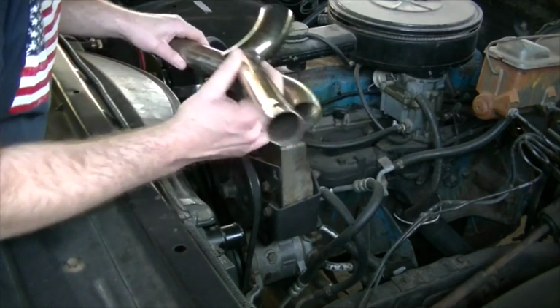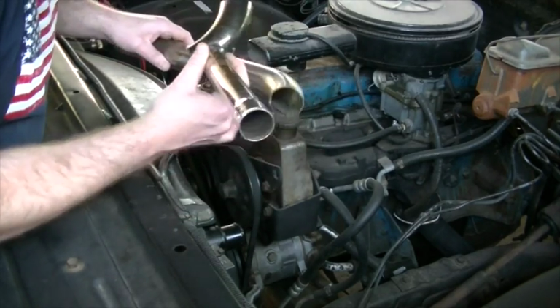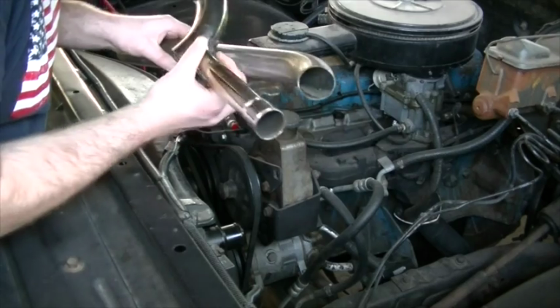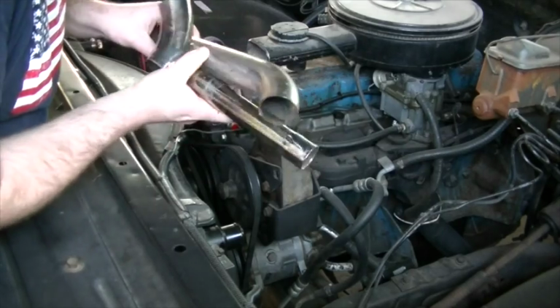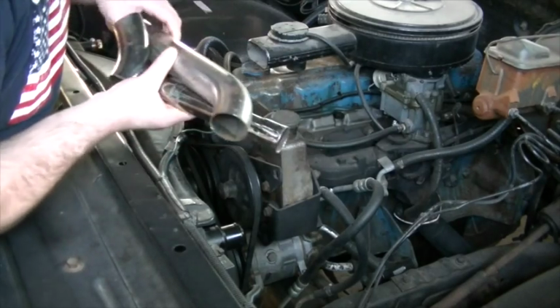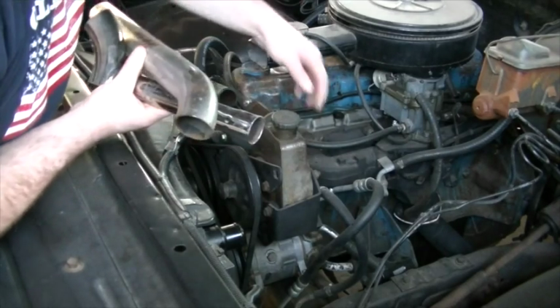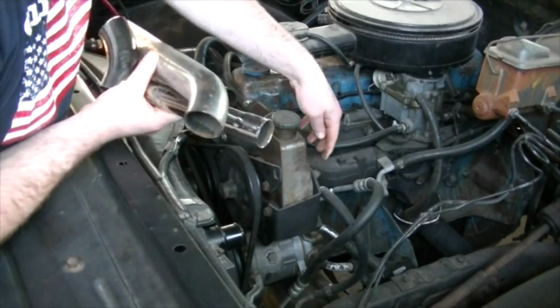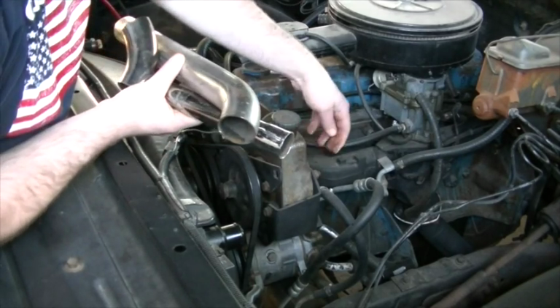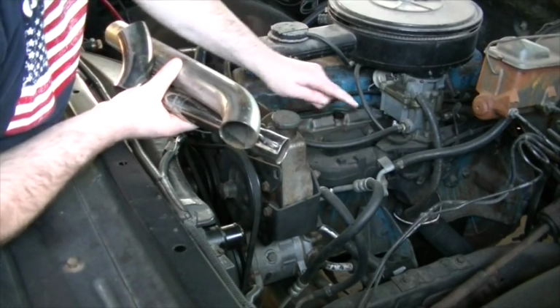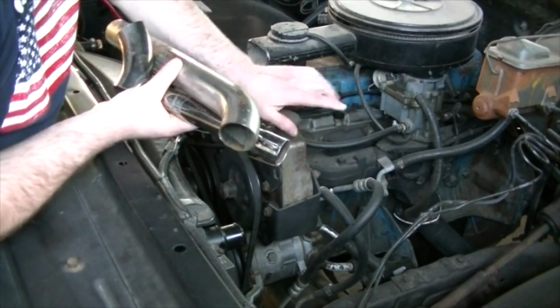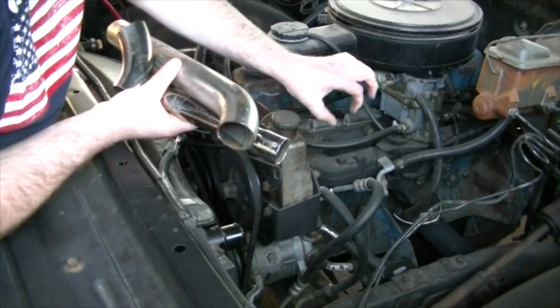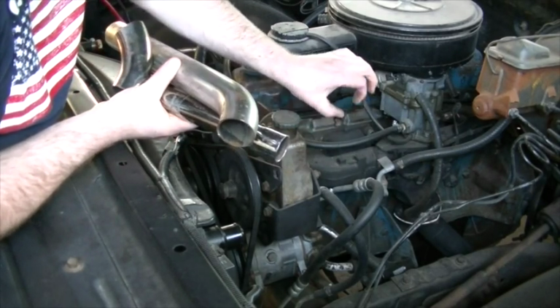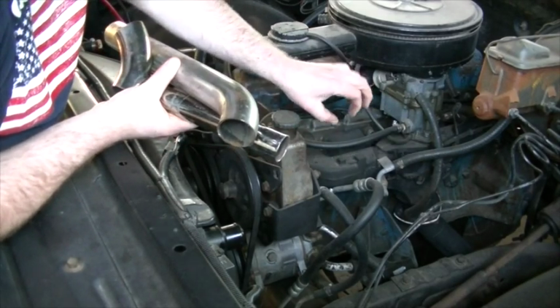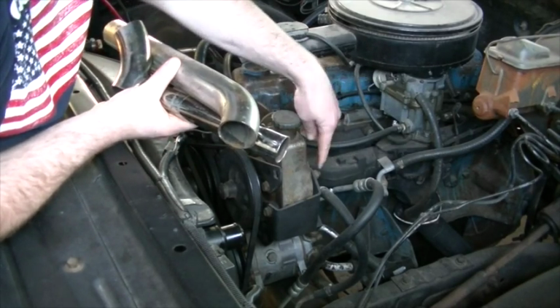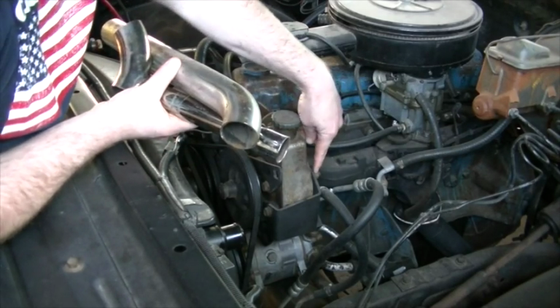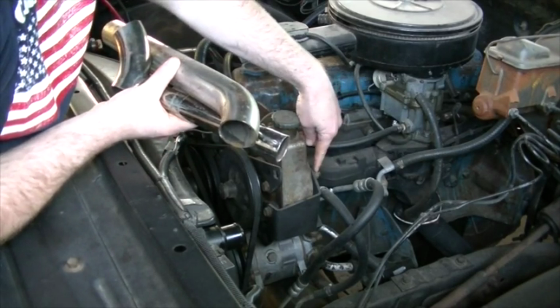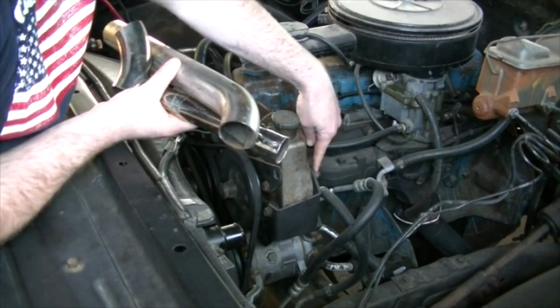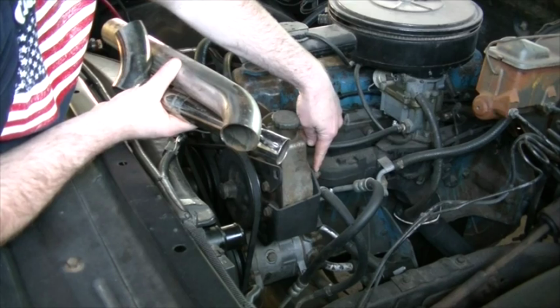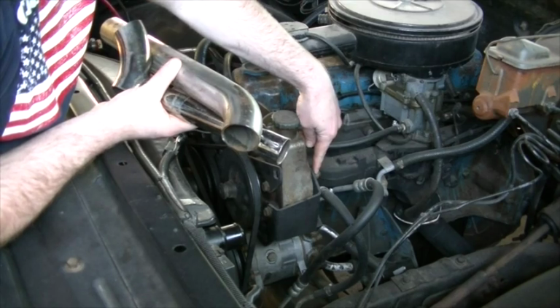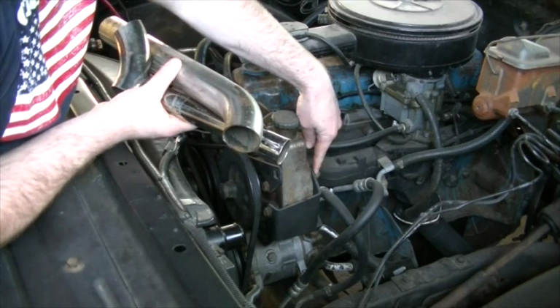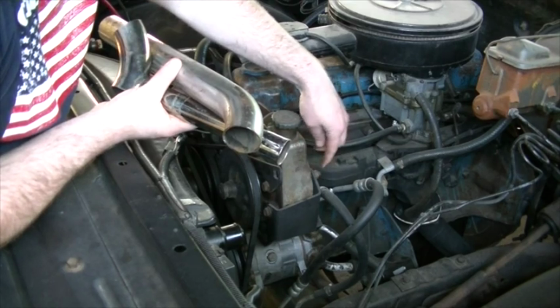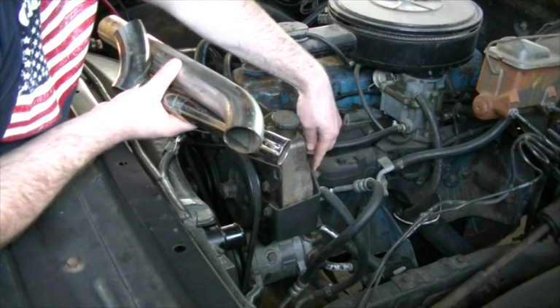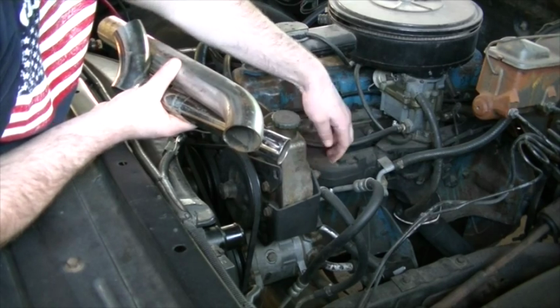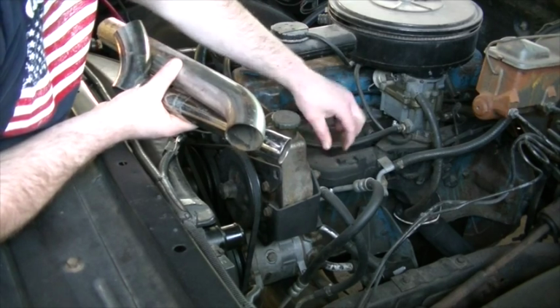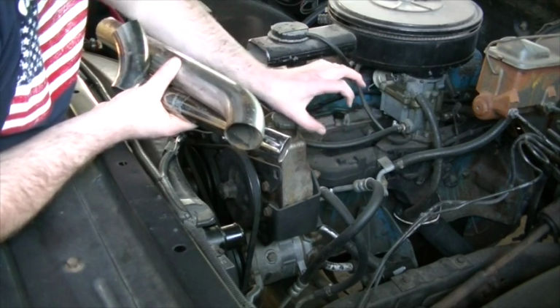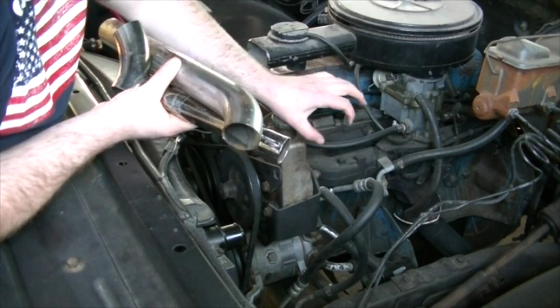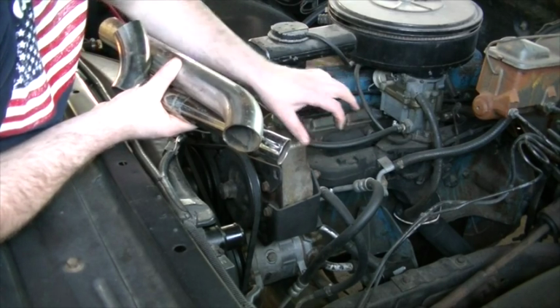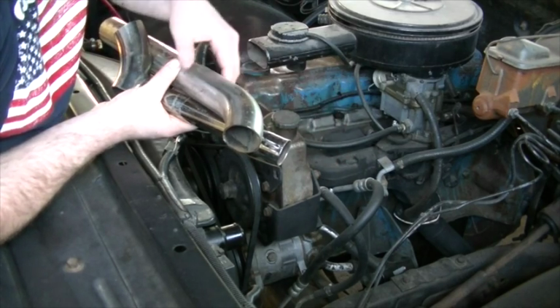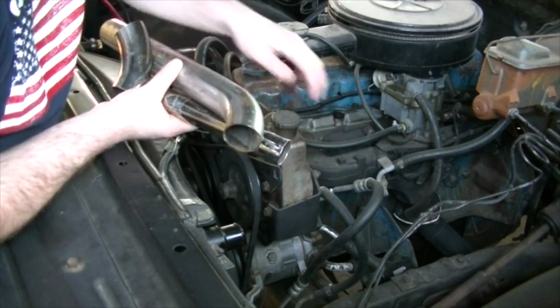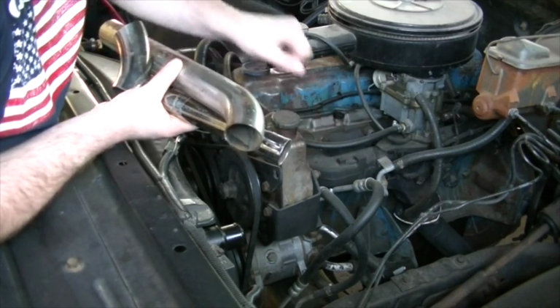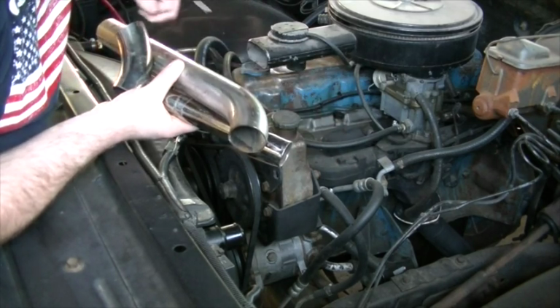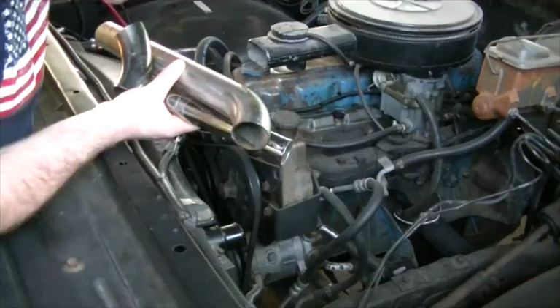I'm also probably going to add in a tab that goes from the tube right here down to this little bolt on the back of the power steering pump, just to add some support for the steel tubing.